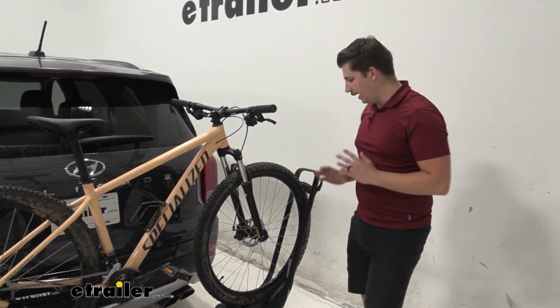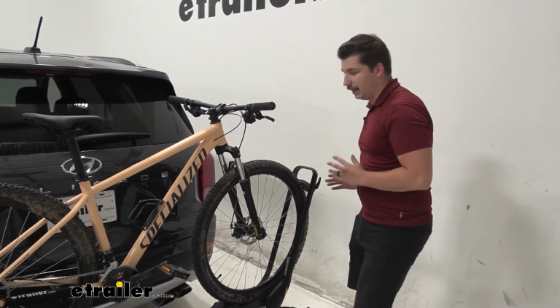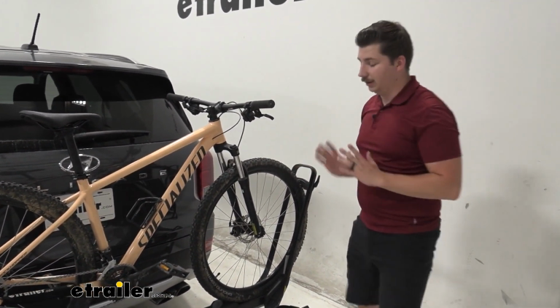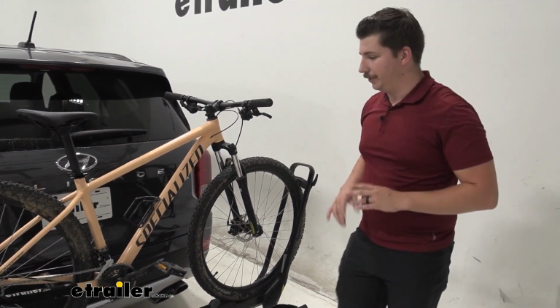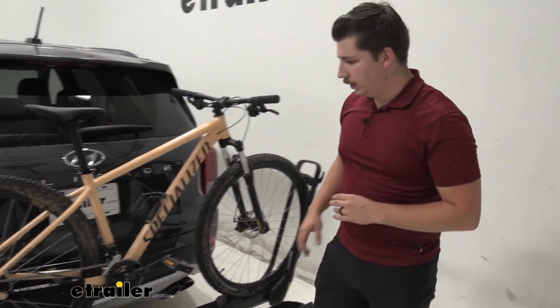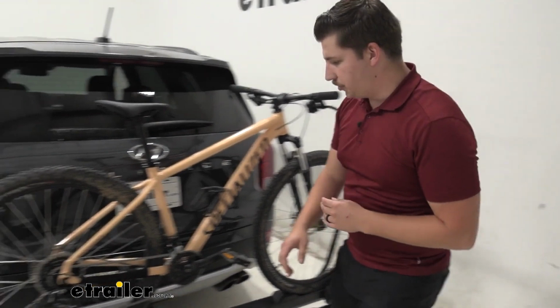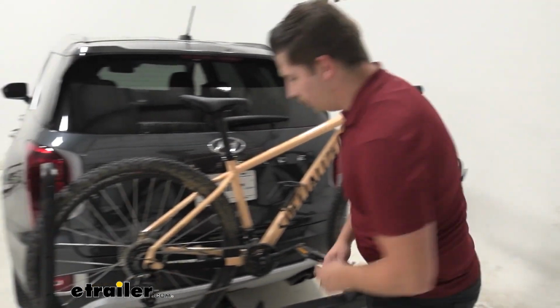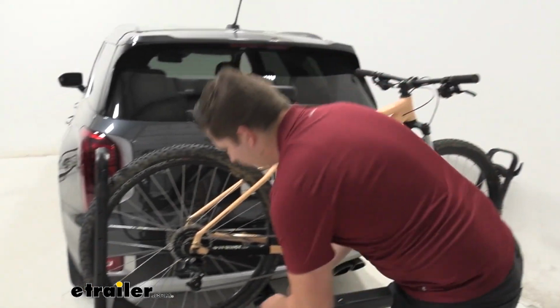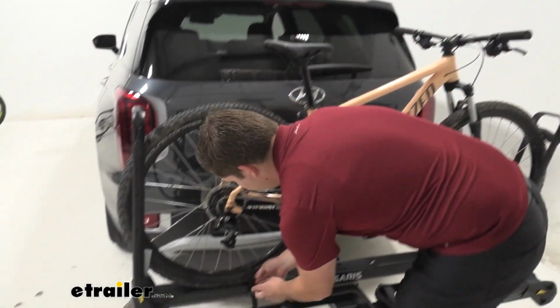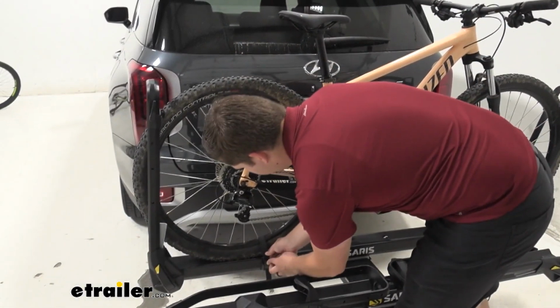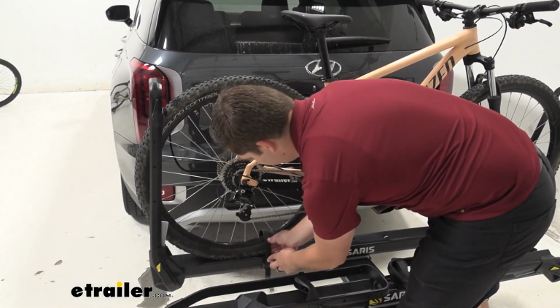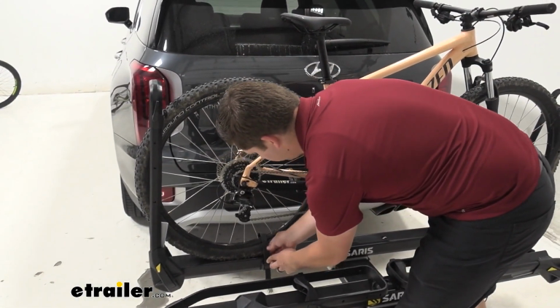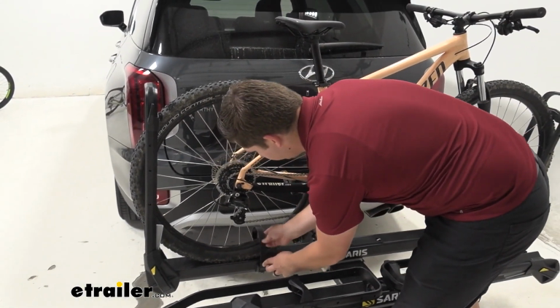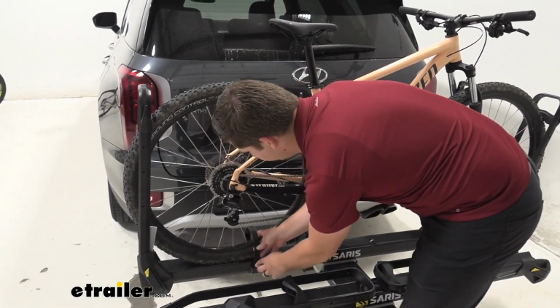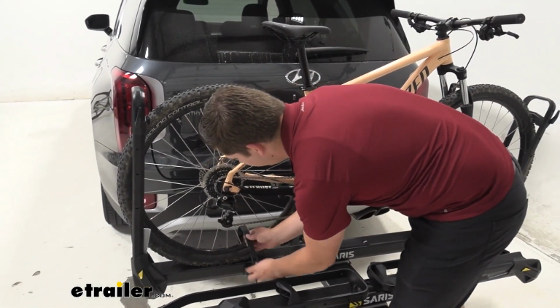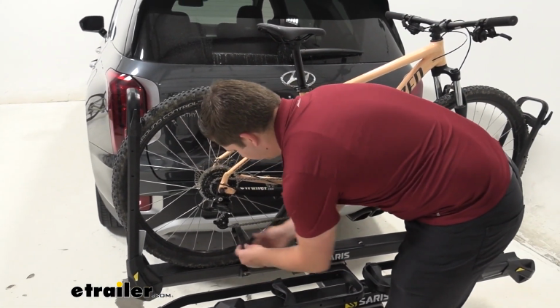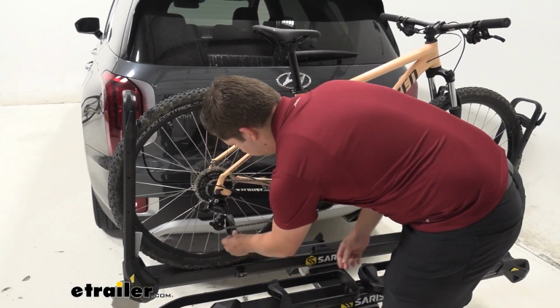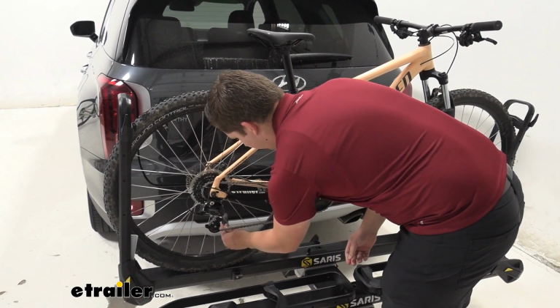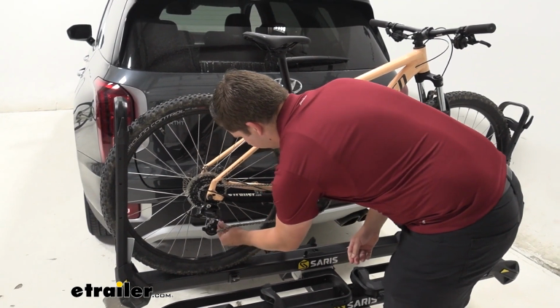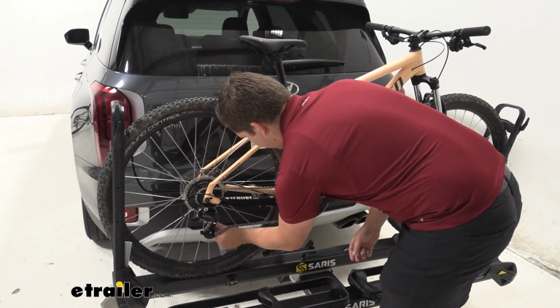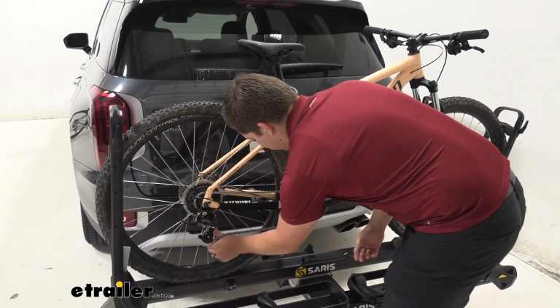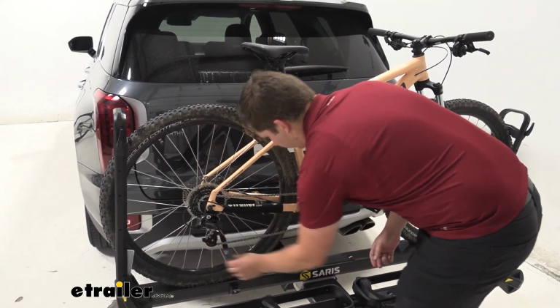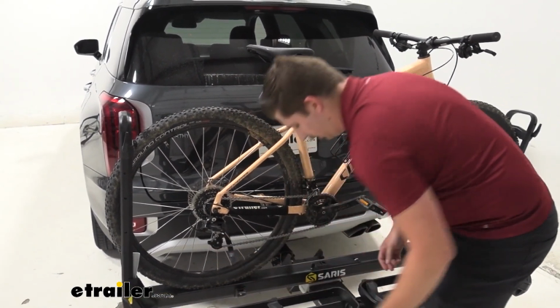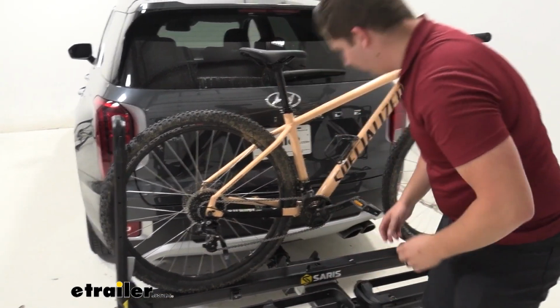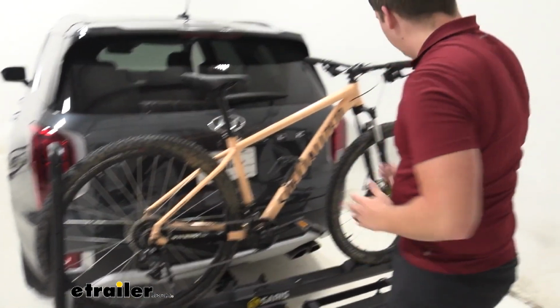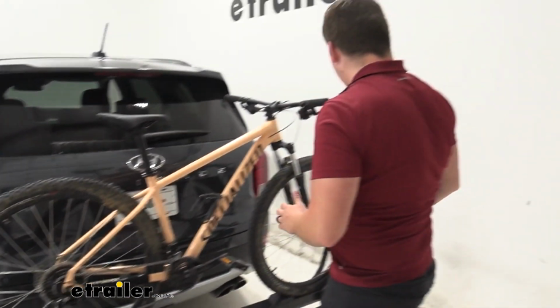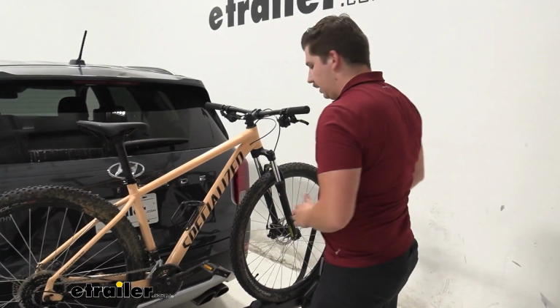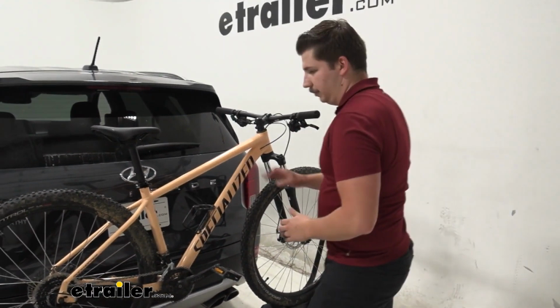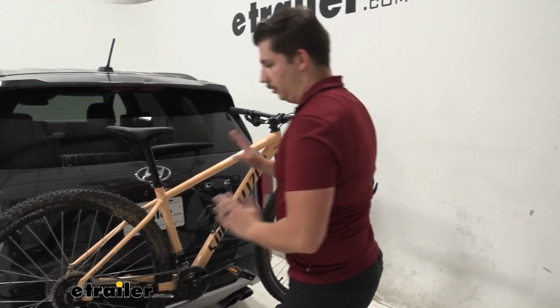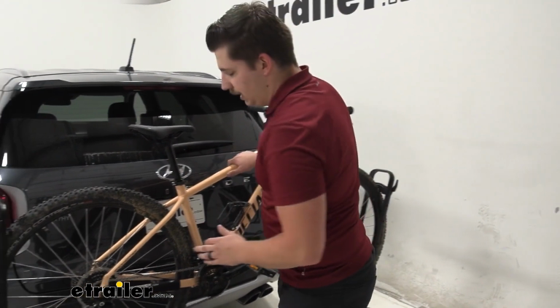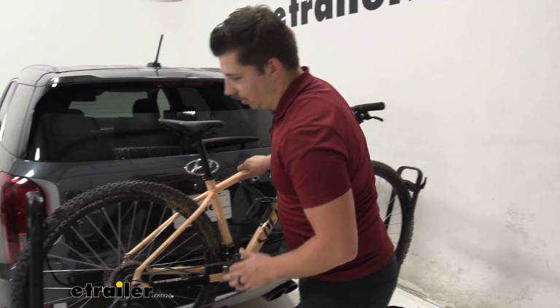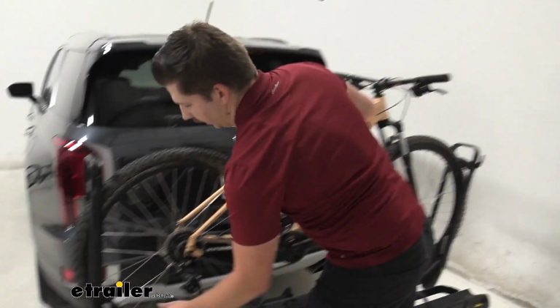Now we can get the bike unloaded. We'll start by doing this ratcheting wheel strap first — it's one of those secondary points of contact just to keep the bike really secure. And now we can come to each of the arms here.